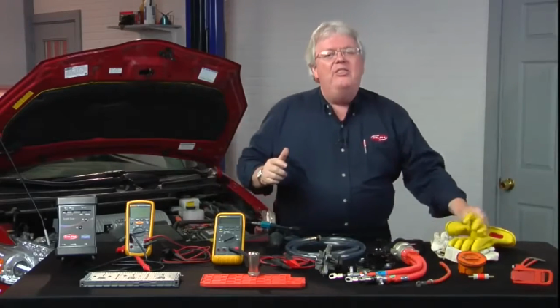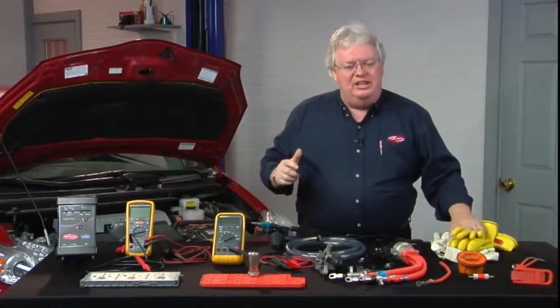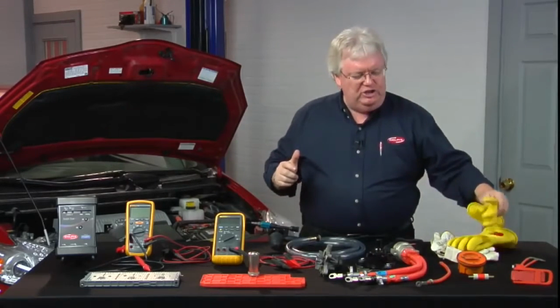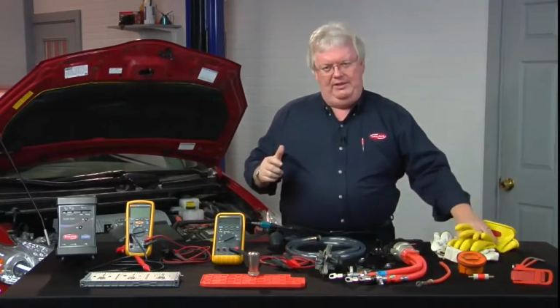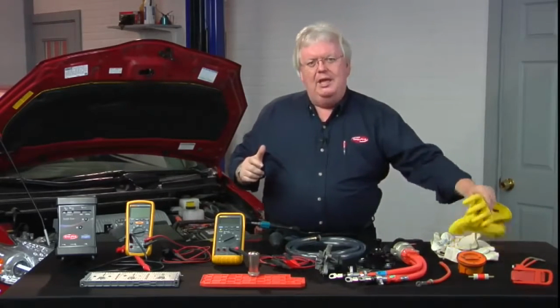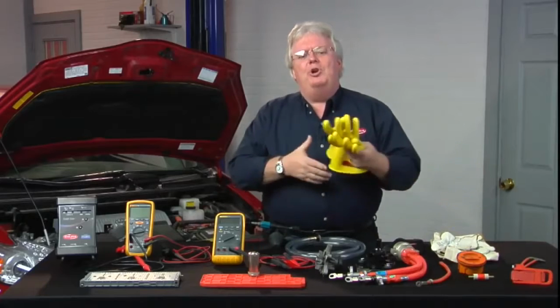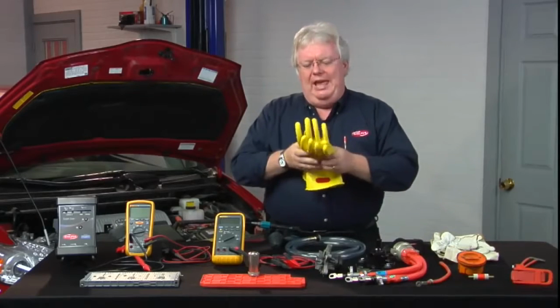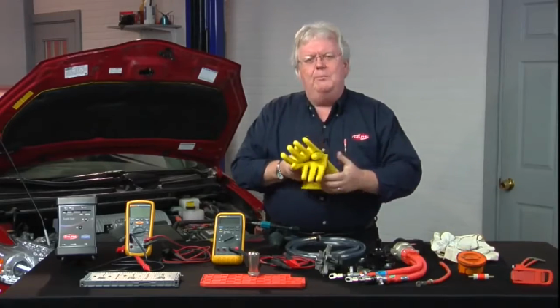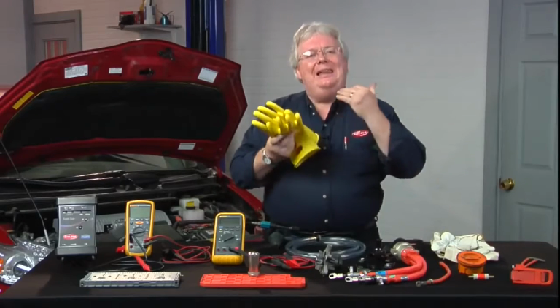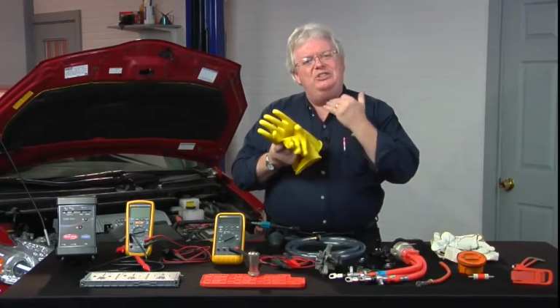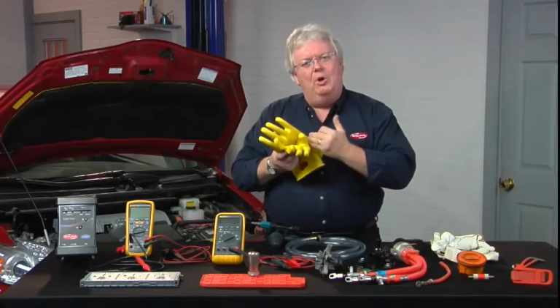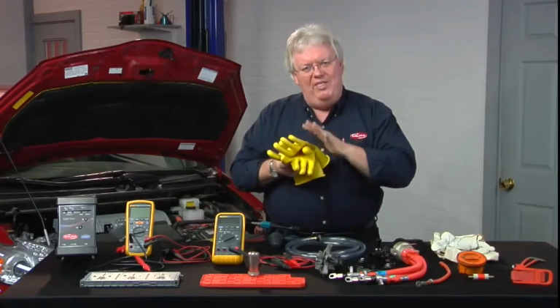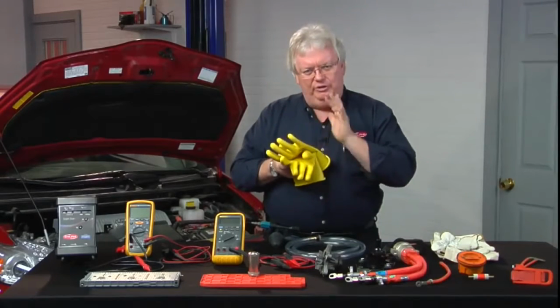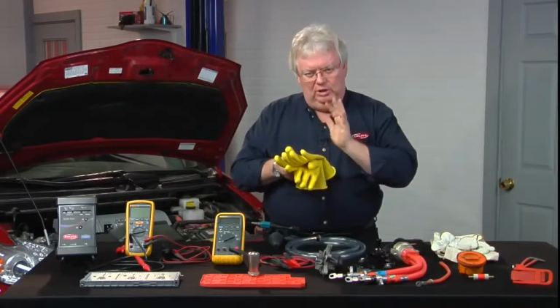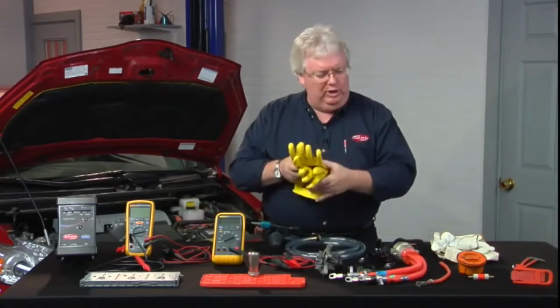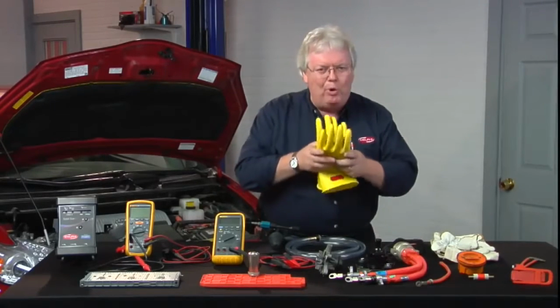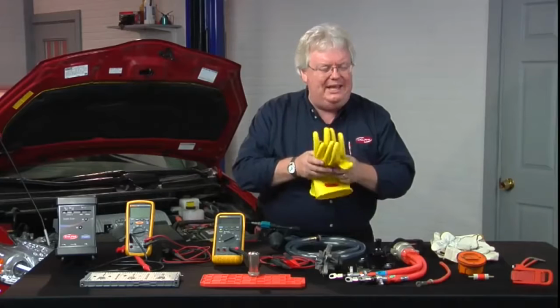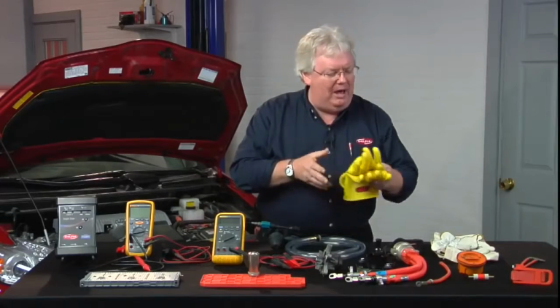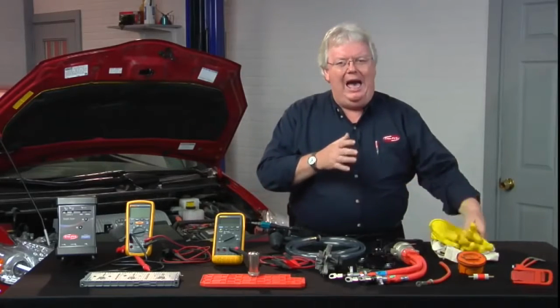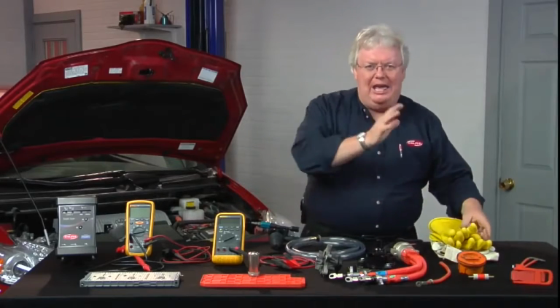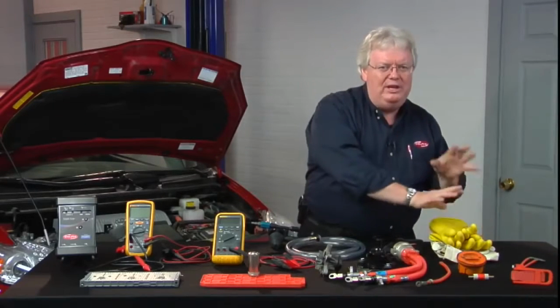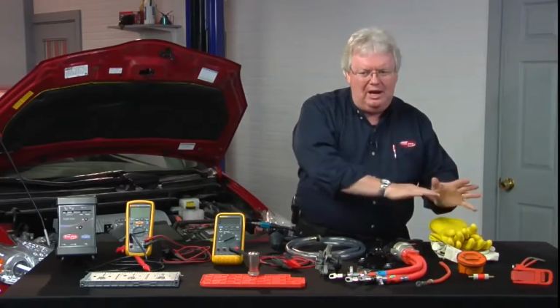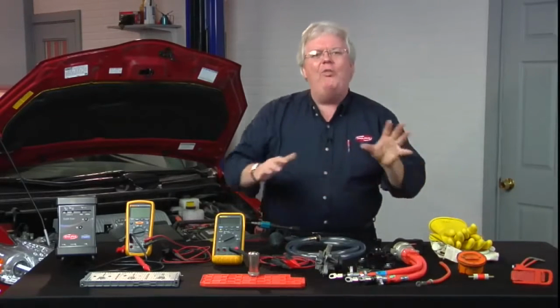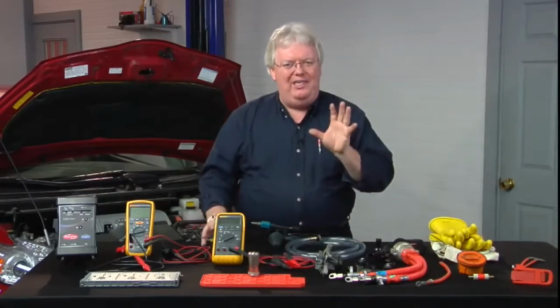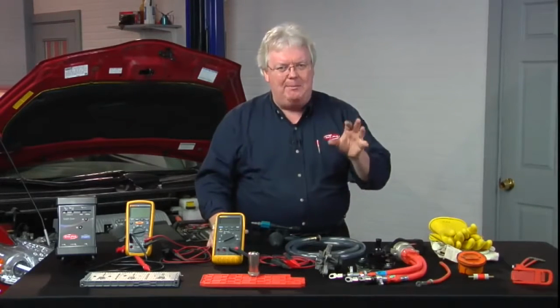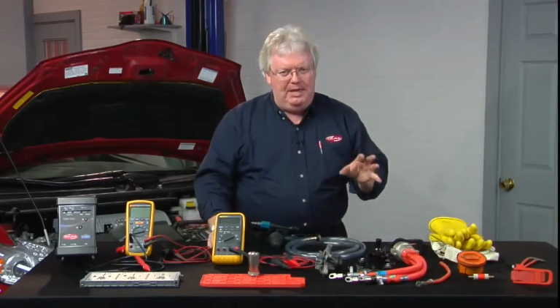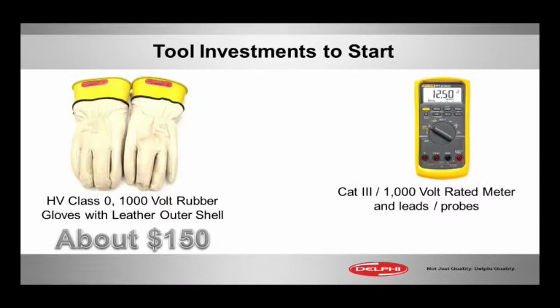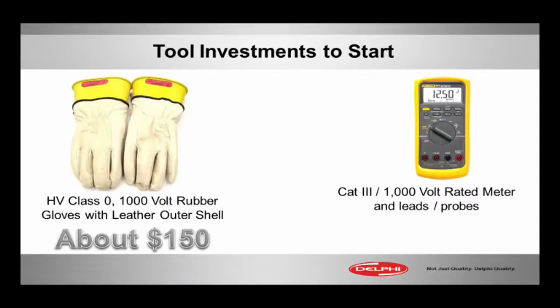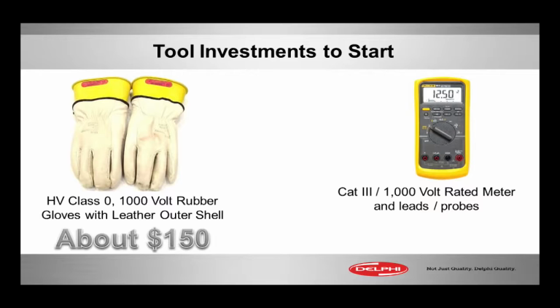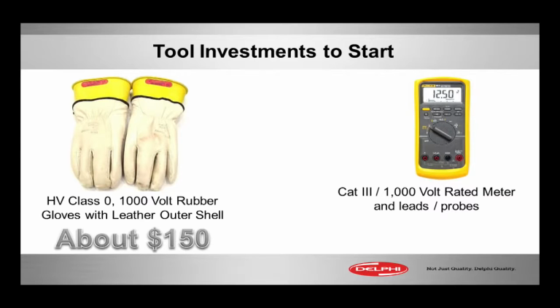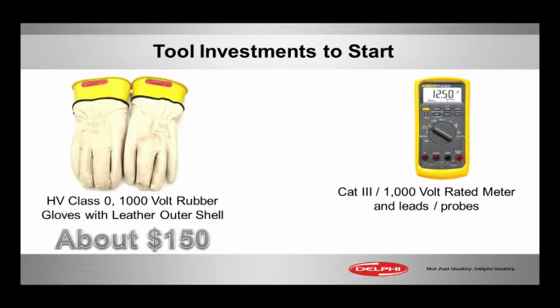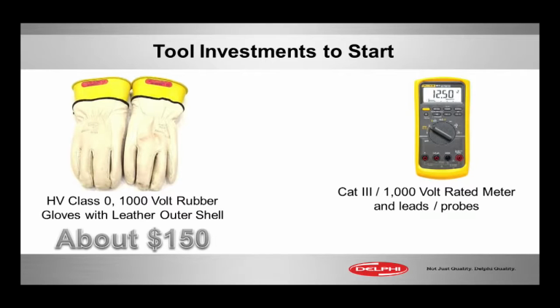This is an essential thing though — the personal protection equipment Class Zero 1000-volt gloves. We're going to go into more detail about how to check them, when to wear them, and all that kind of thing coming up. Maybe a $150 investment at the most.